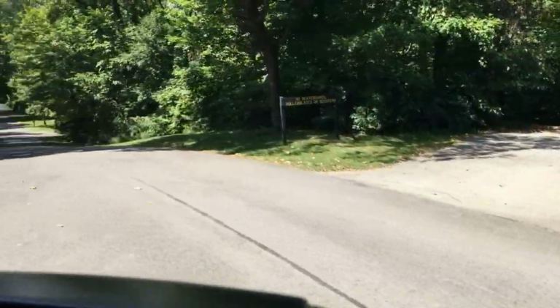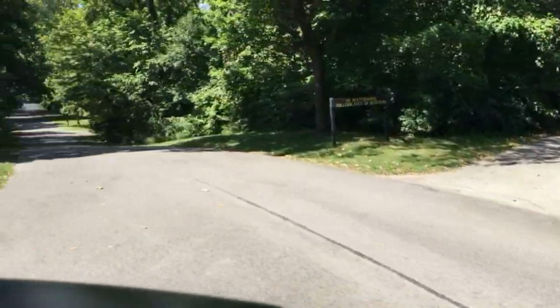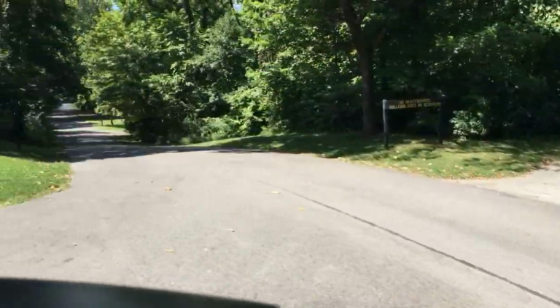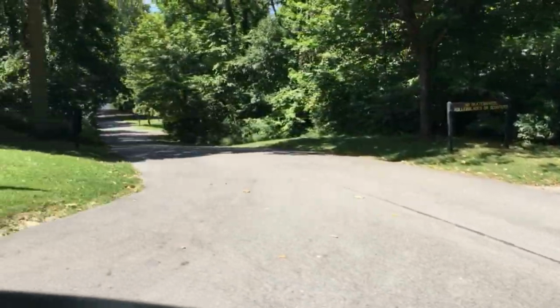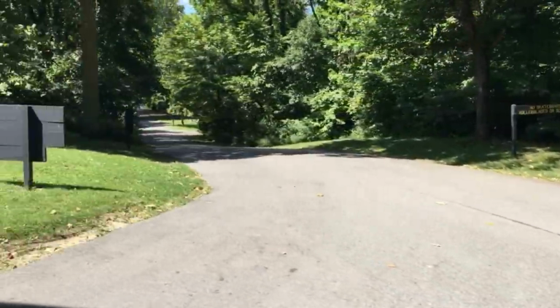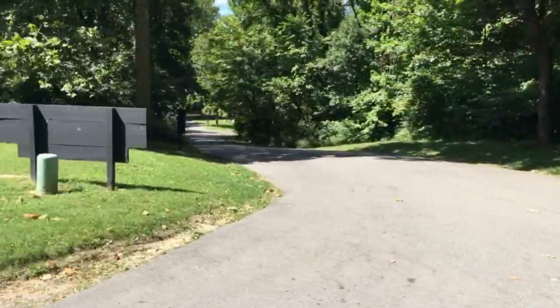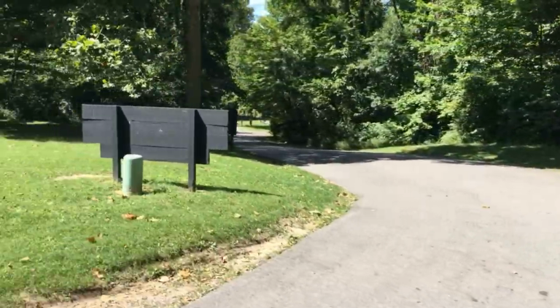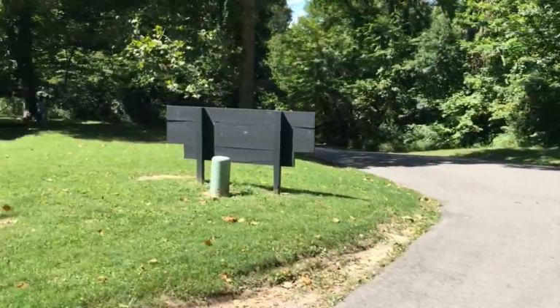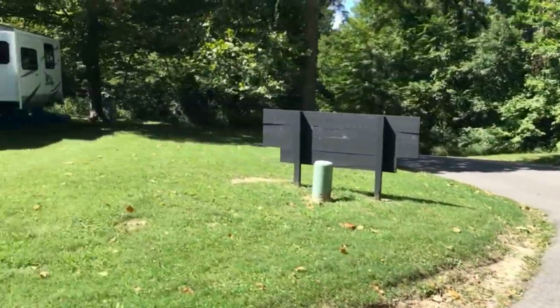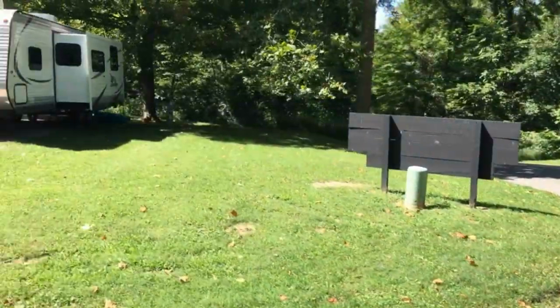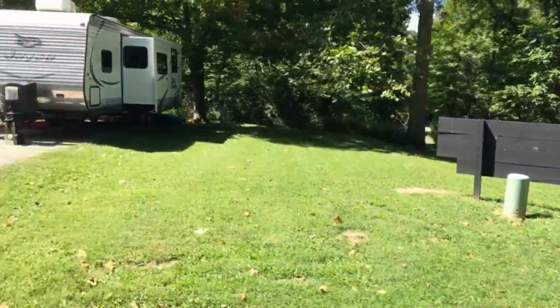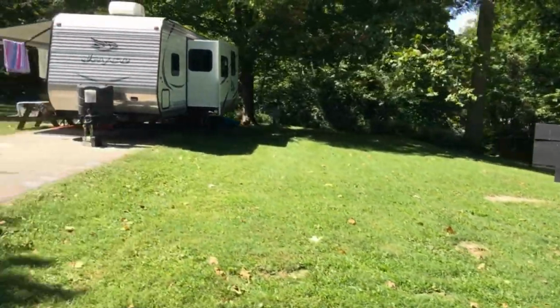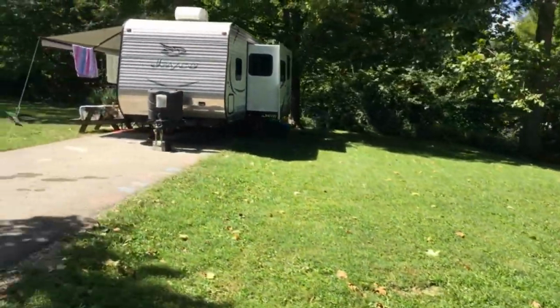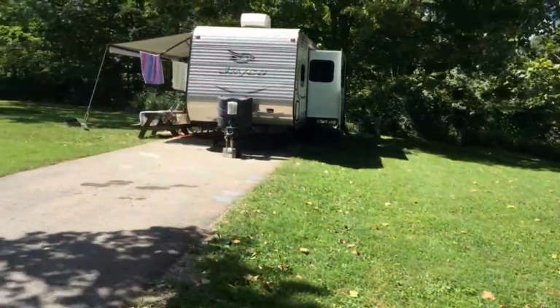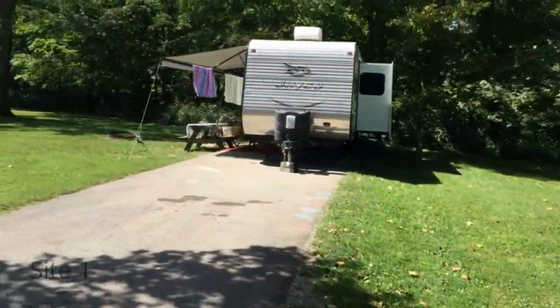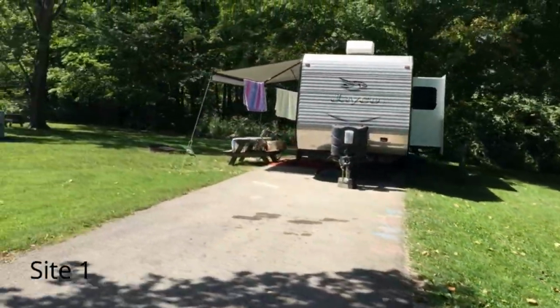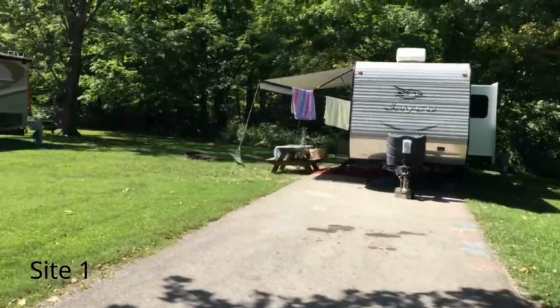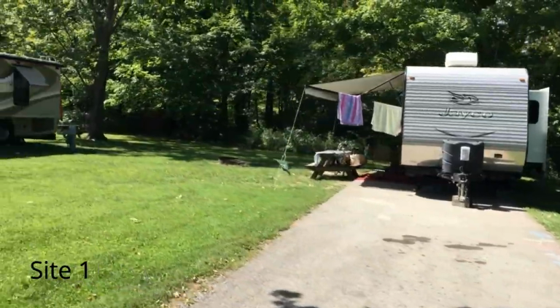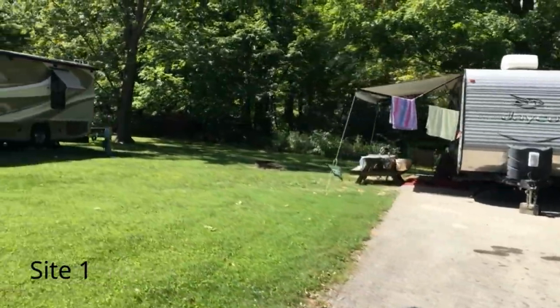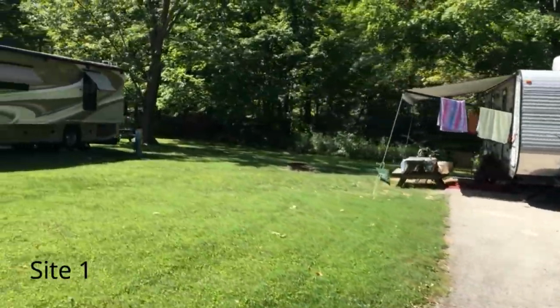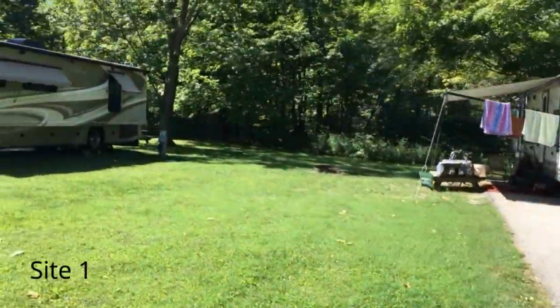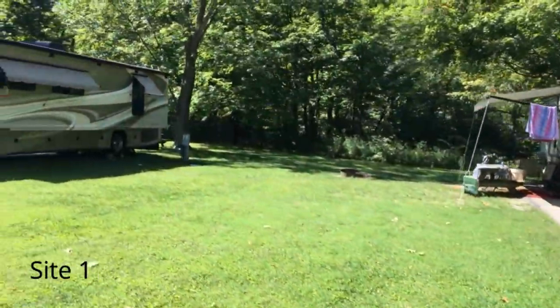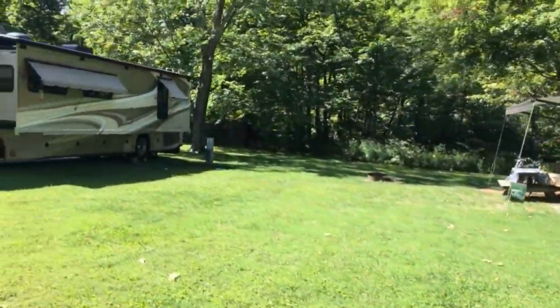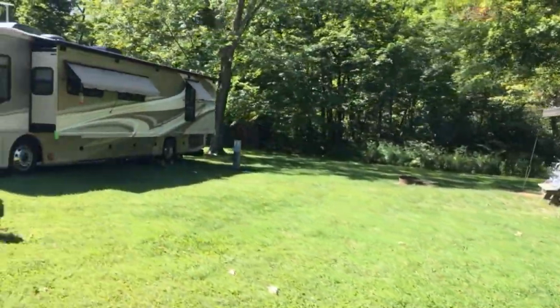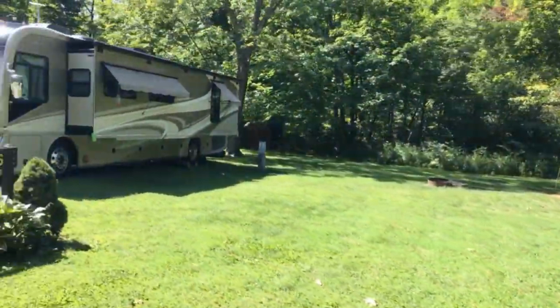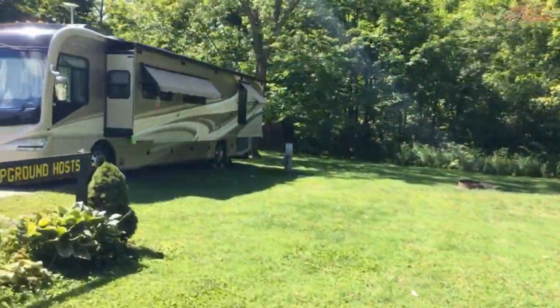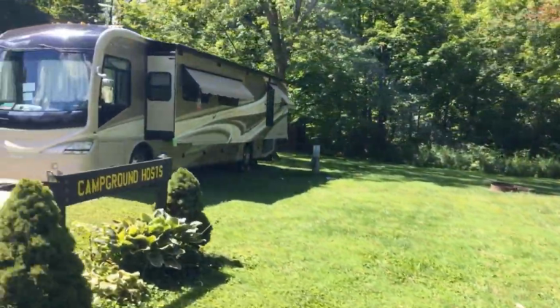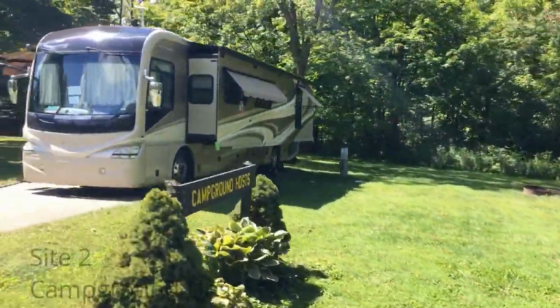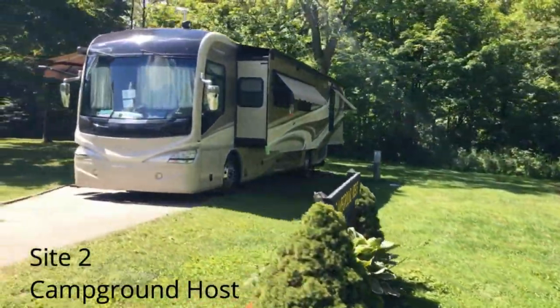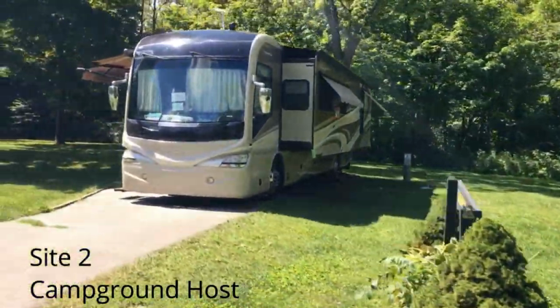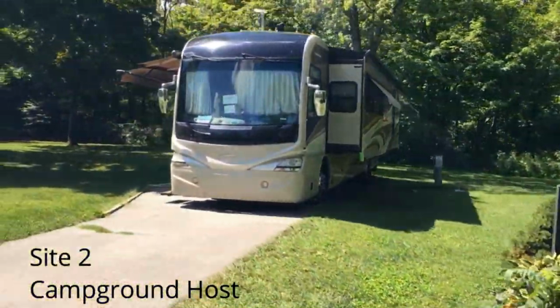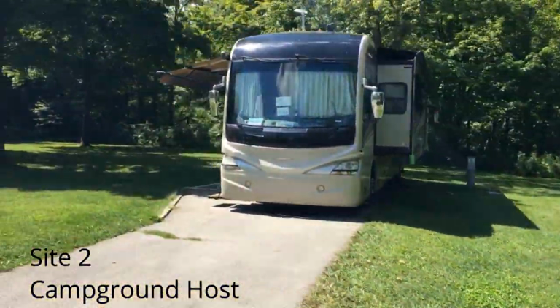We're at Mounds Campground, starting around the outside loop. This is site one. Site two, which is the host site.